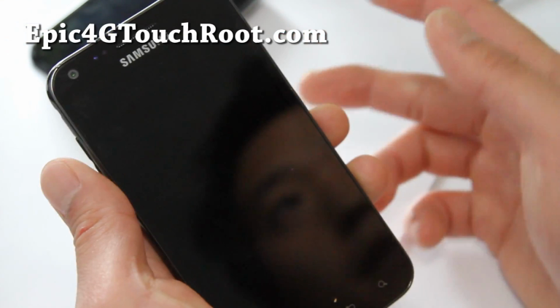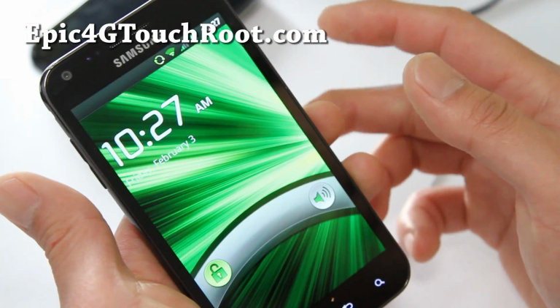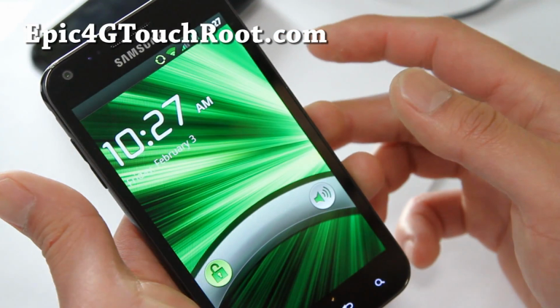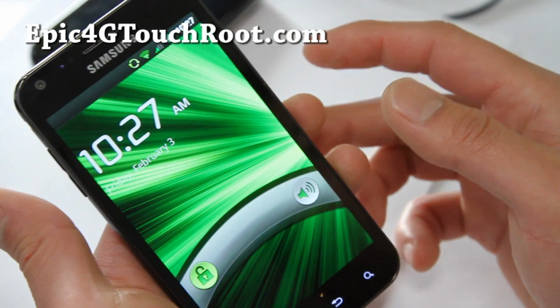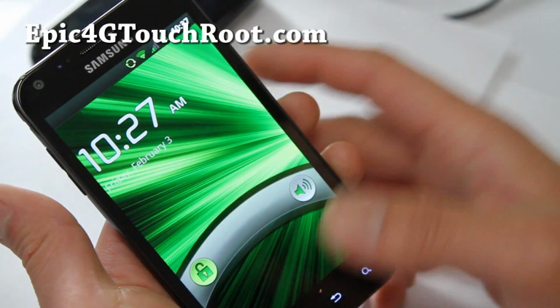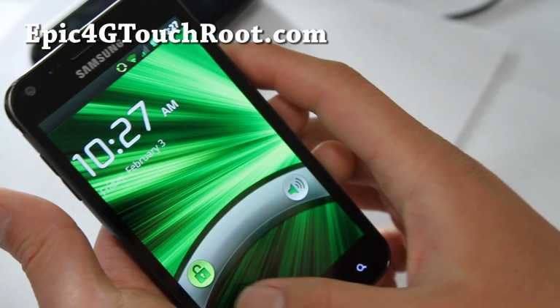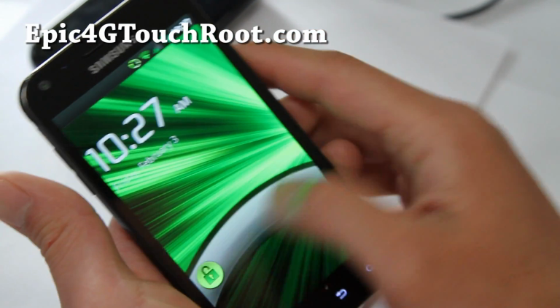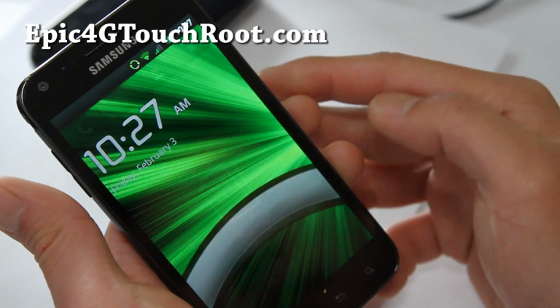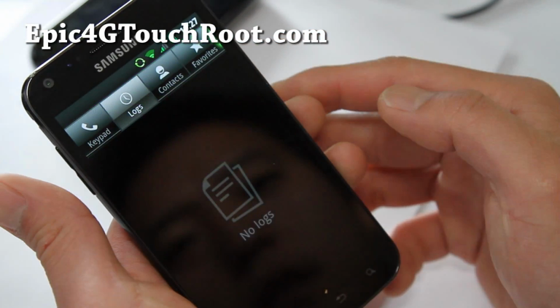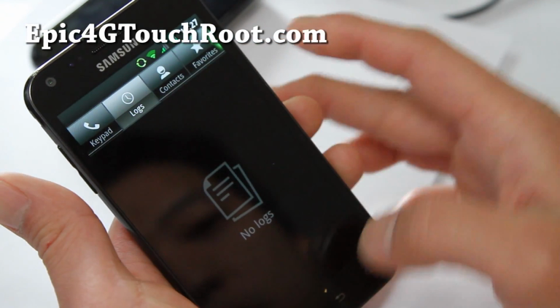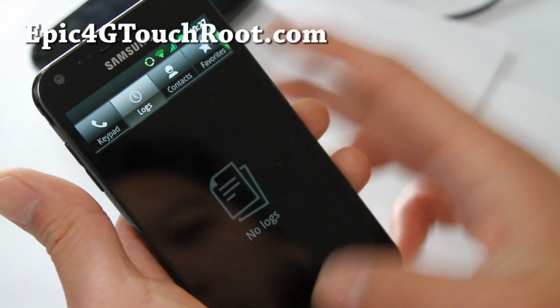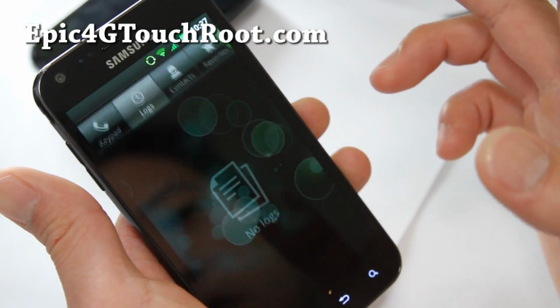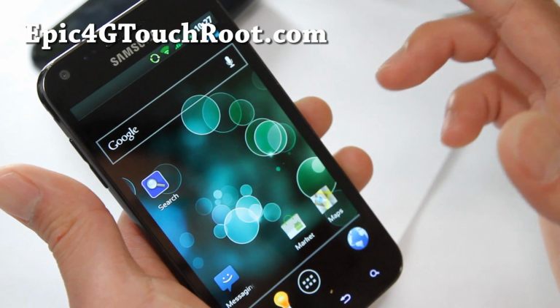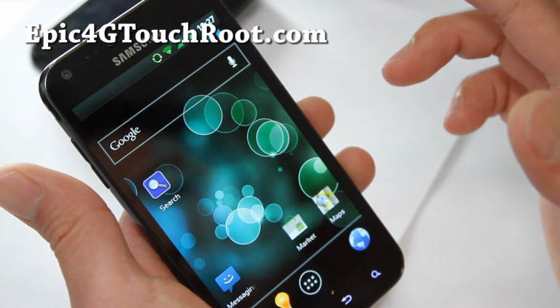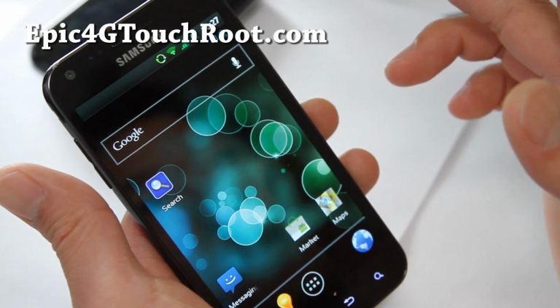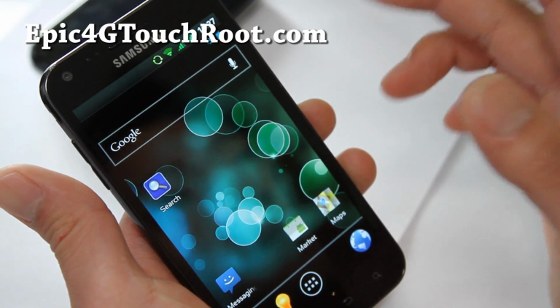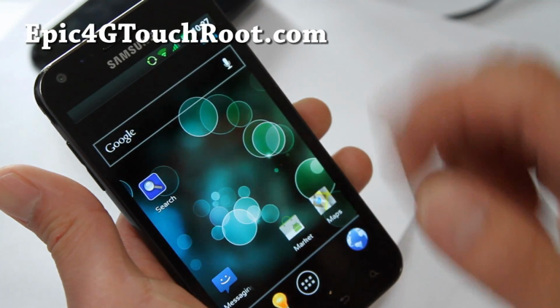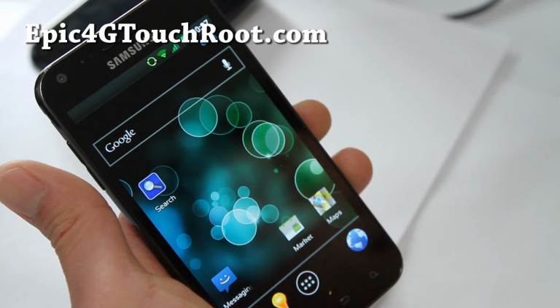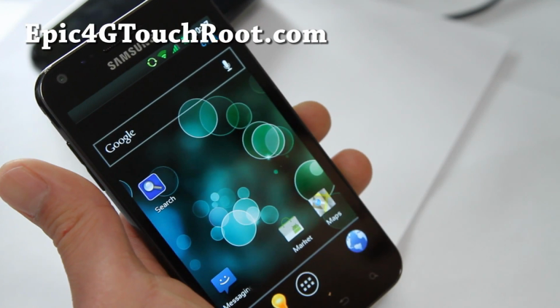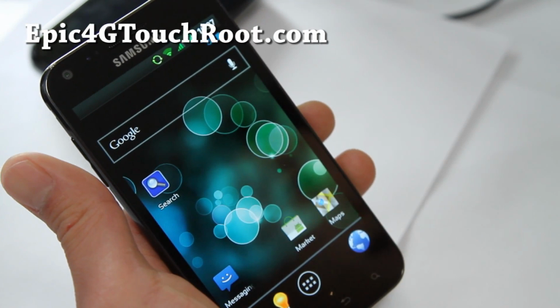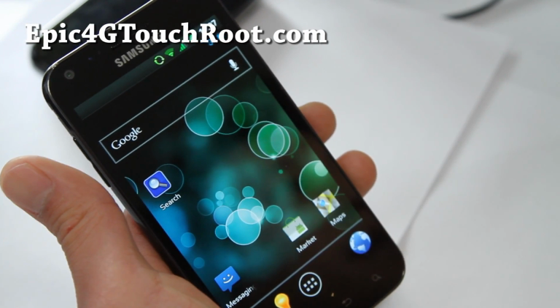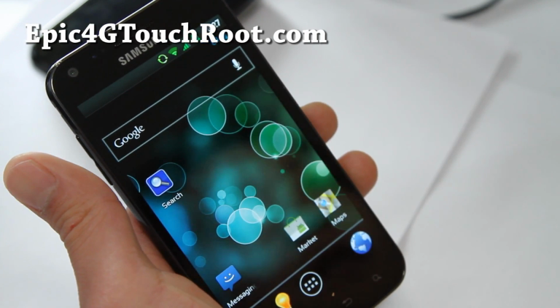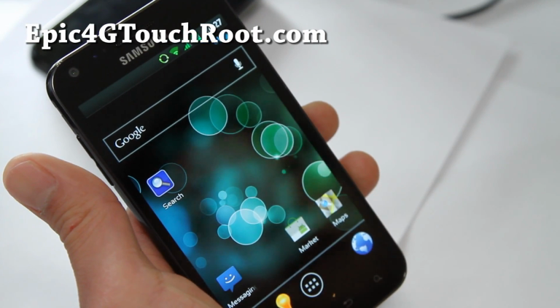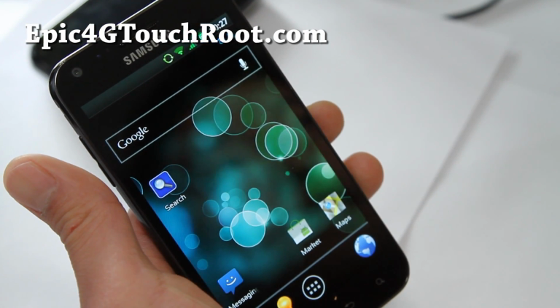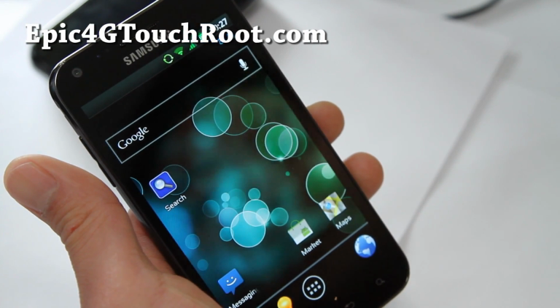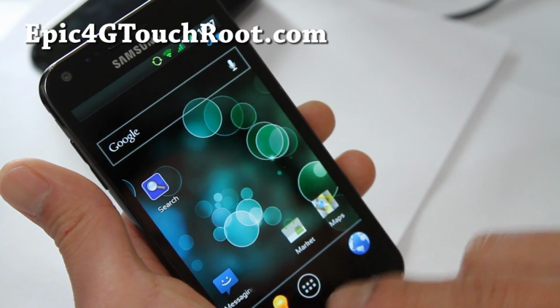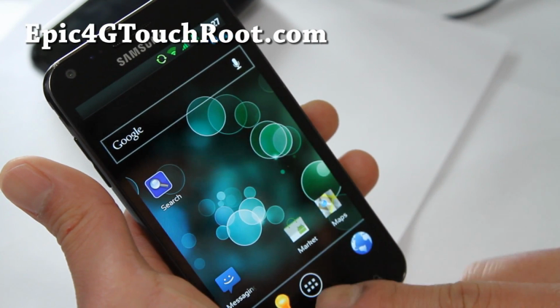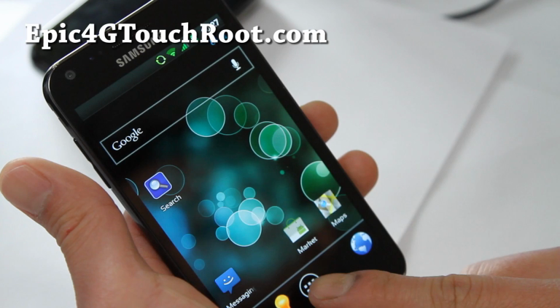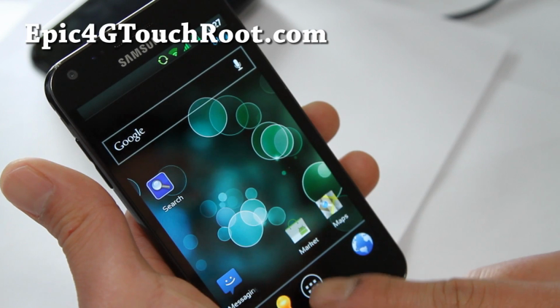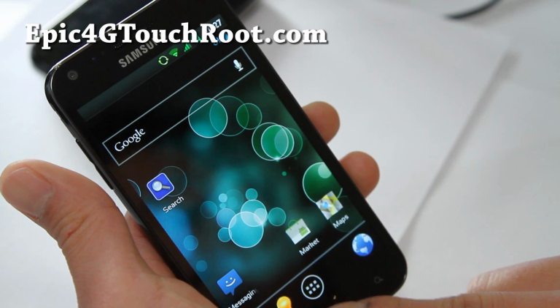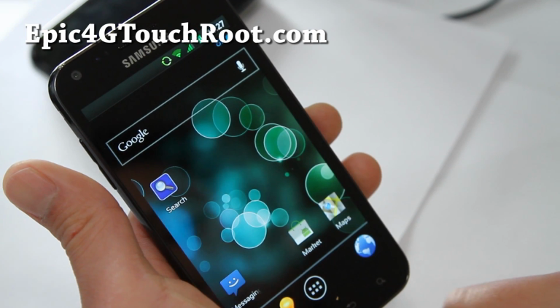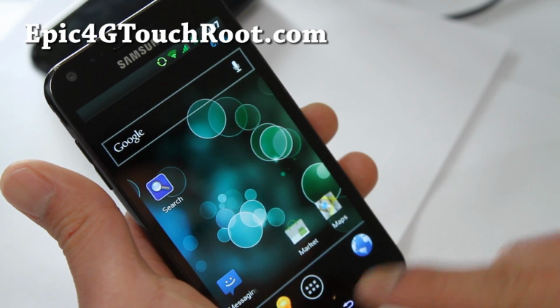Let me show you the lock screen, which is just a Gingerbread lock screen. Other than that, this is a complete, cool ROM to use.